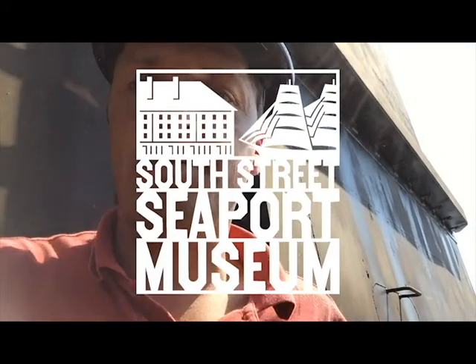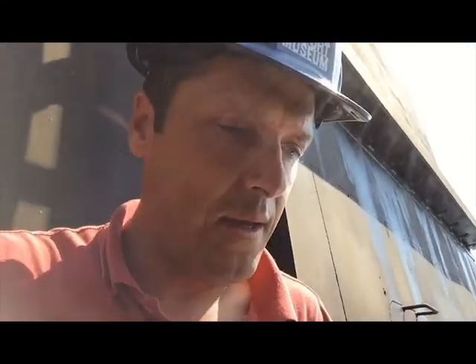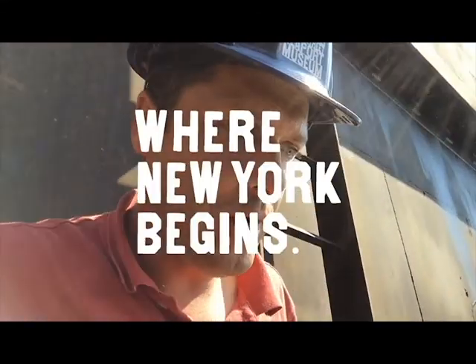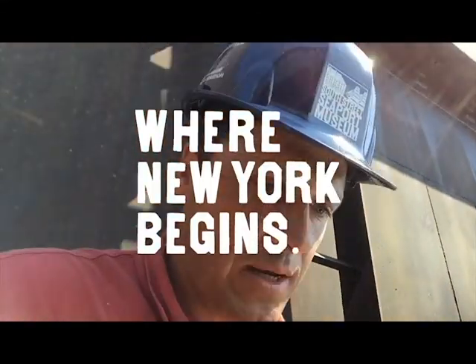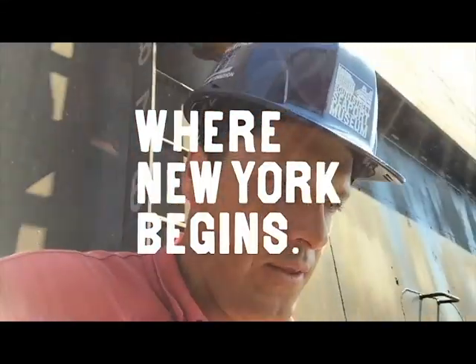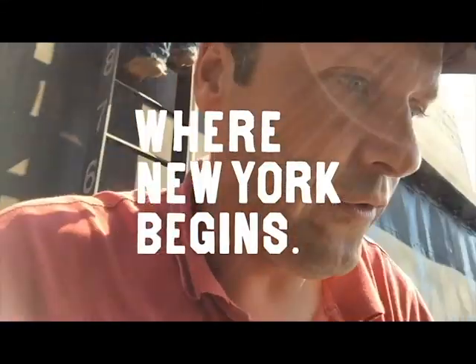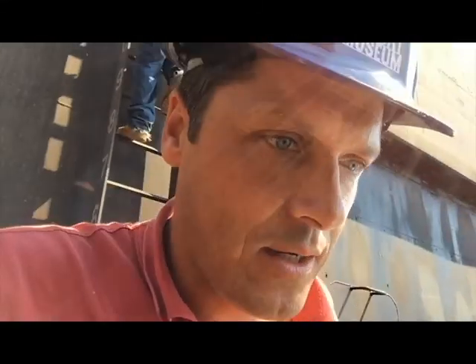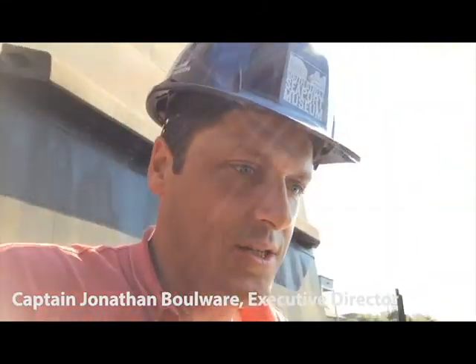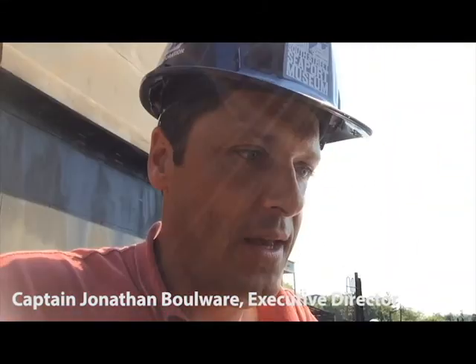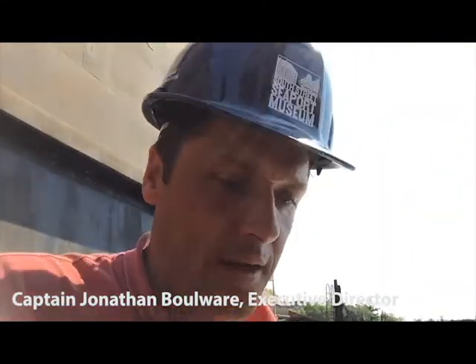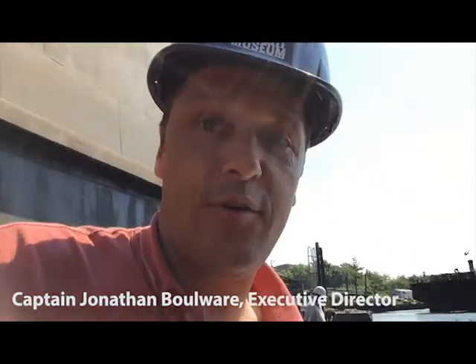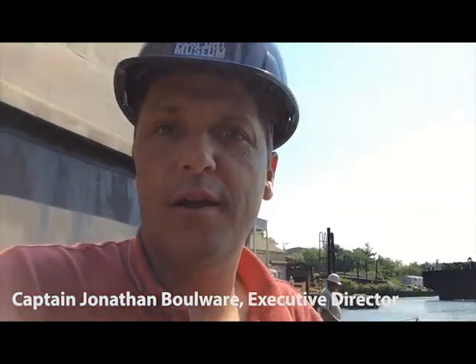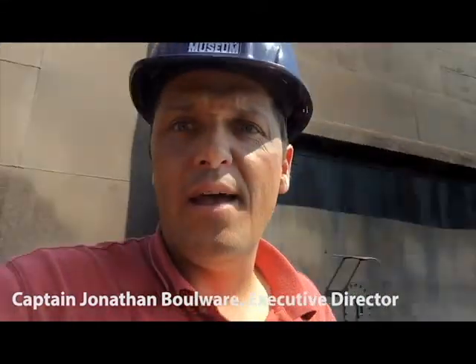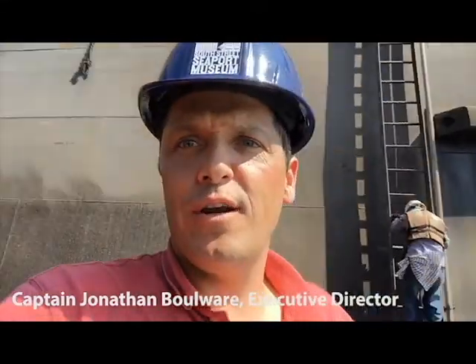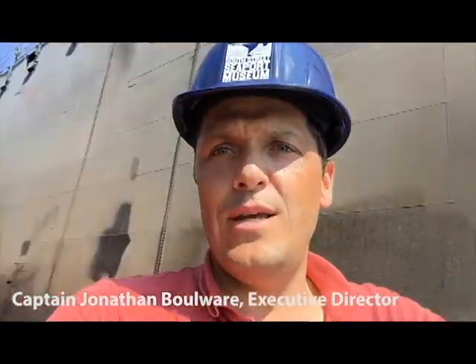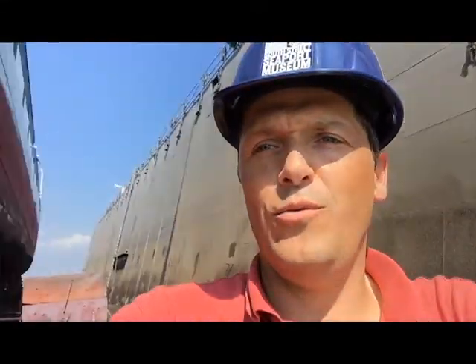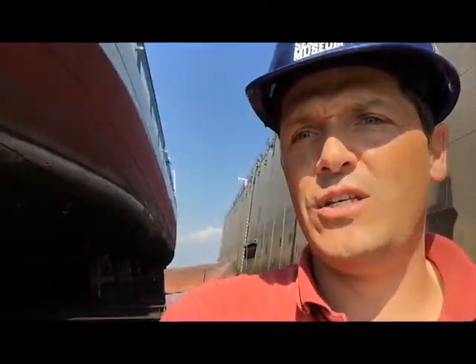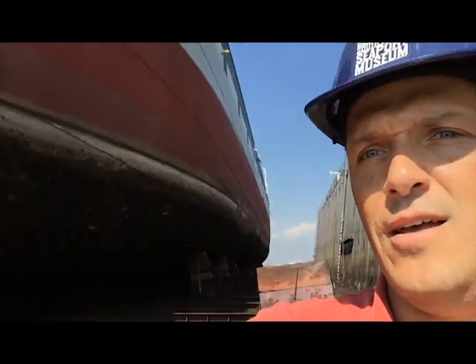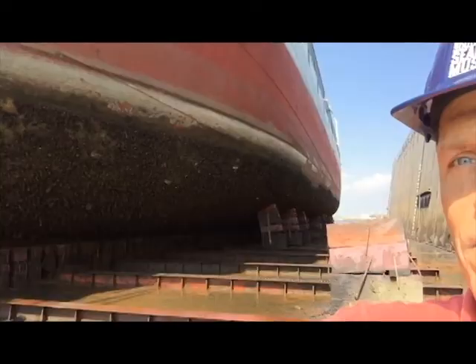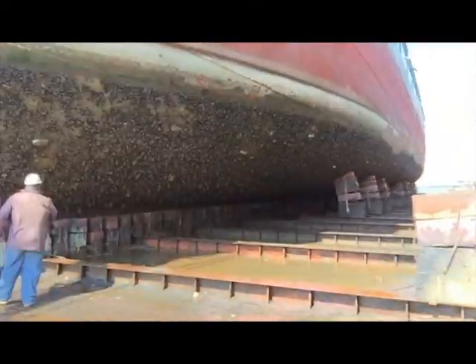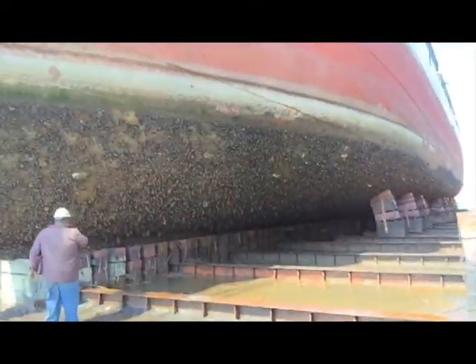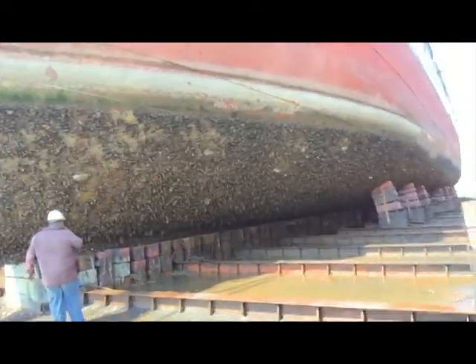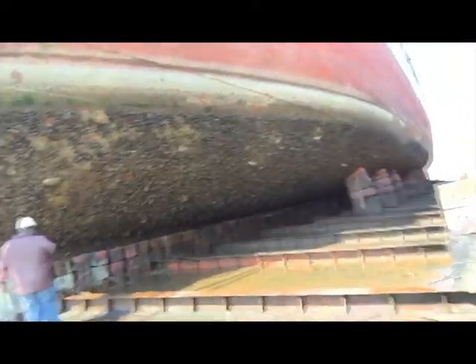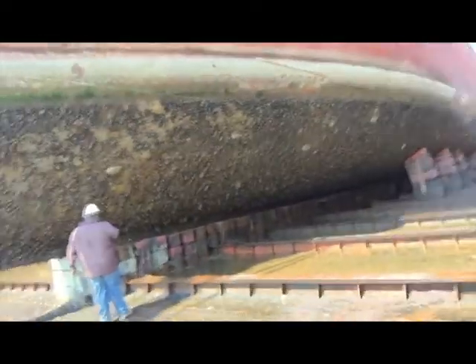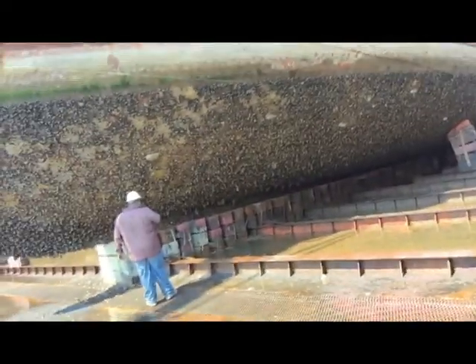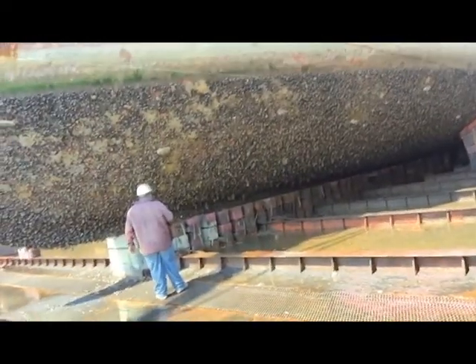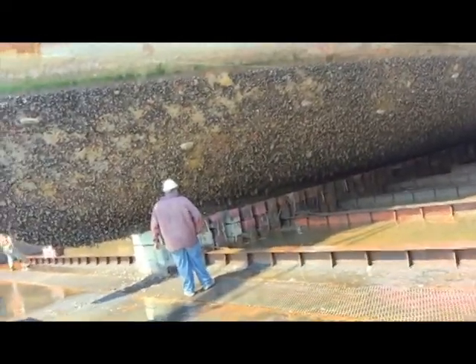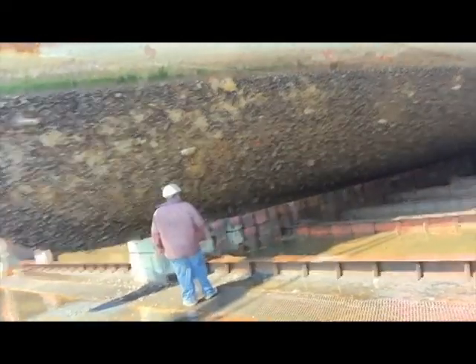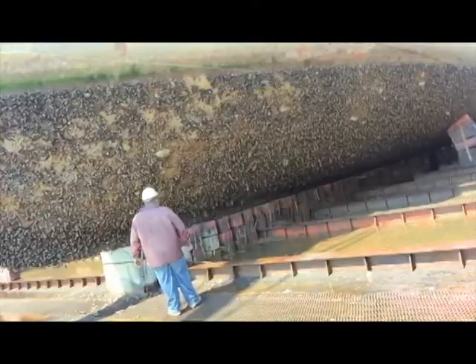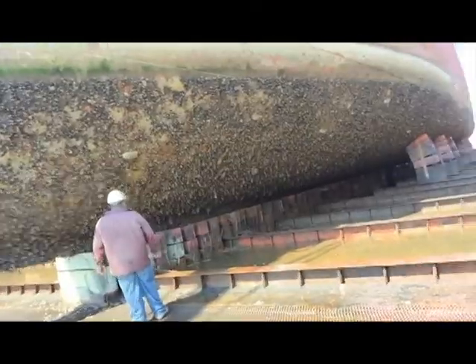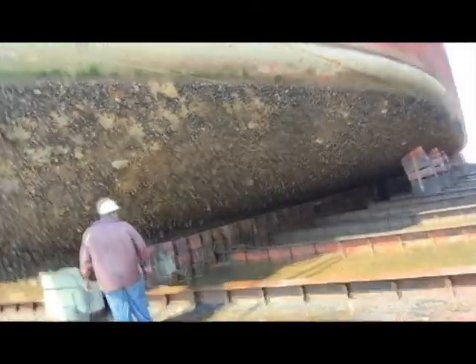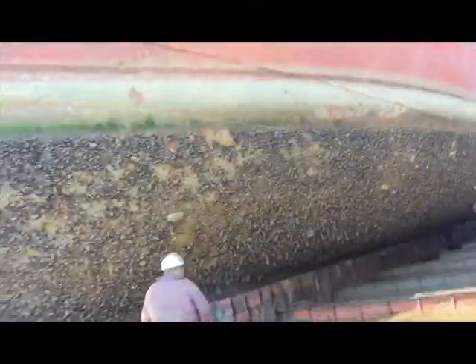Here we are standing on the floor of Dry Dock 6, Cadell Dry Dock and Repair. Turning around, we now see the ship Wavertree out of the water for the first time in 15 years.